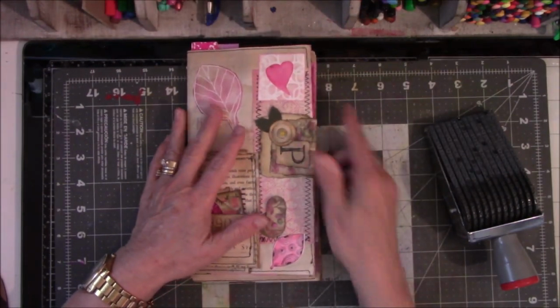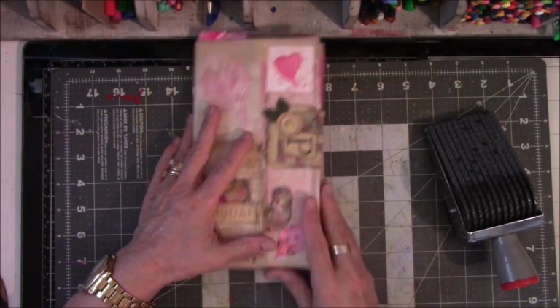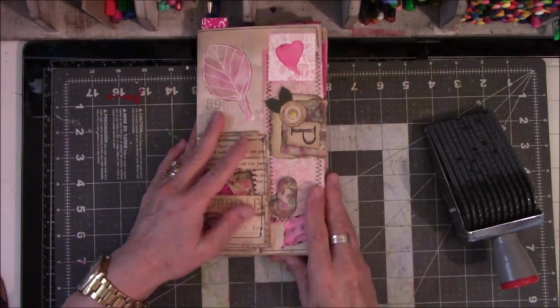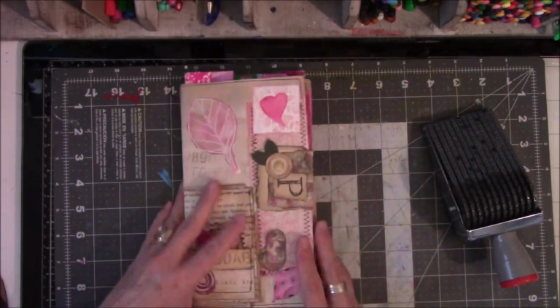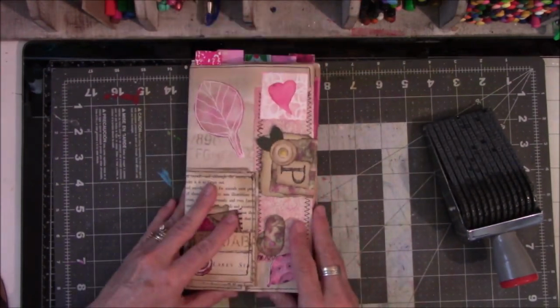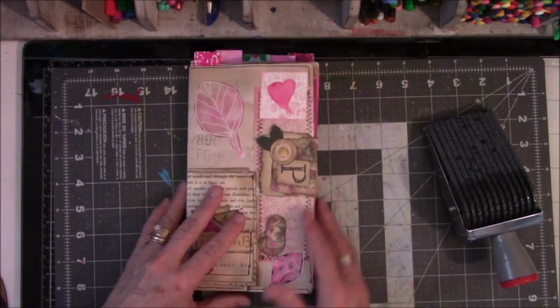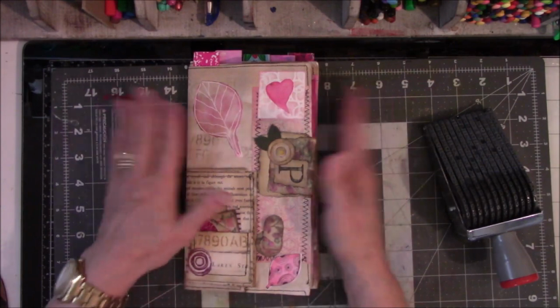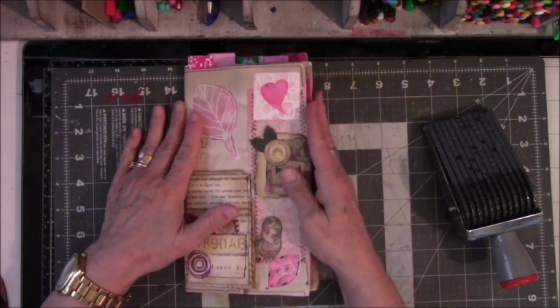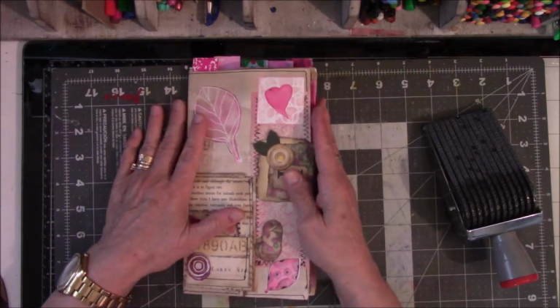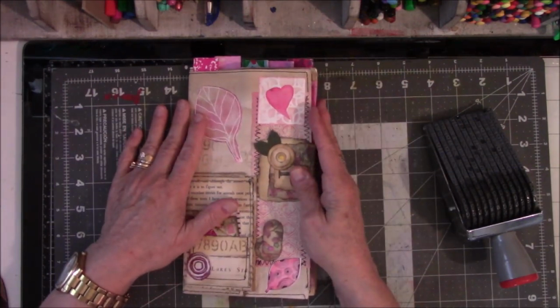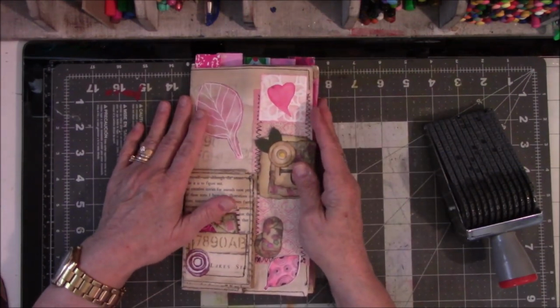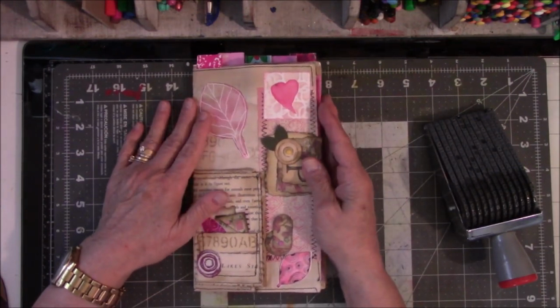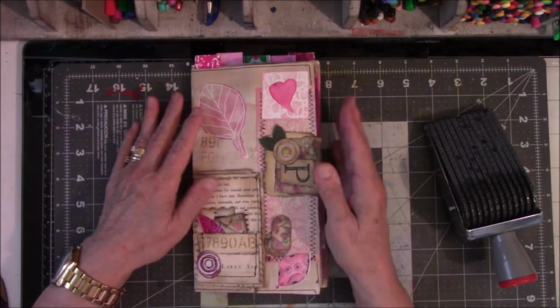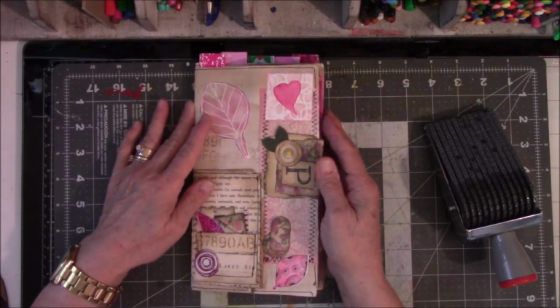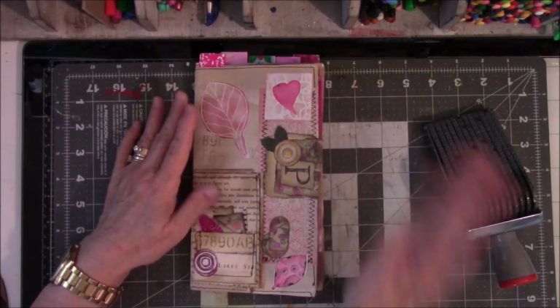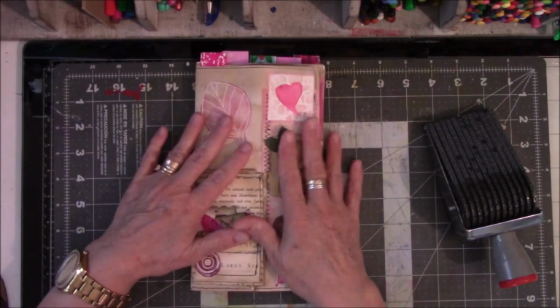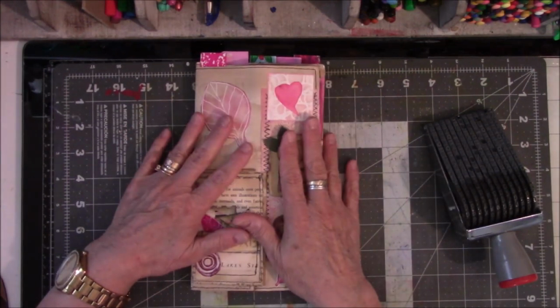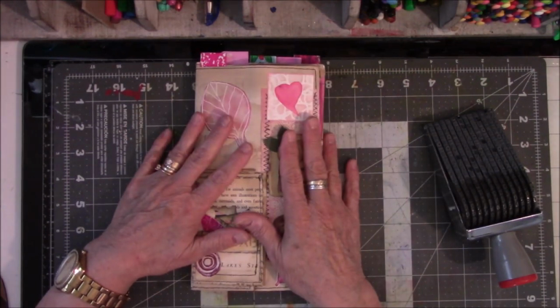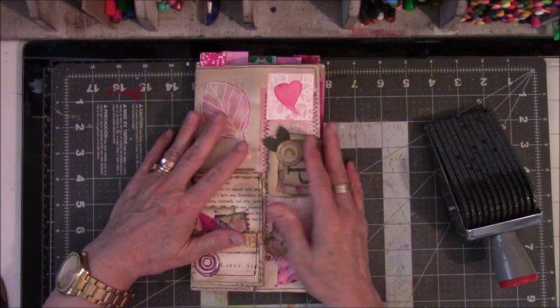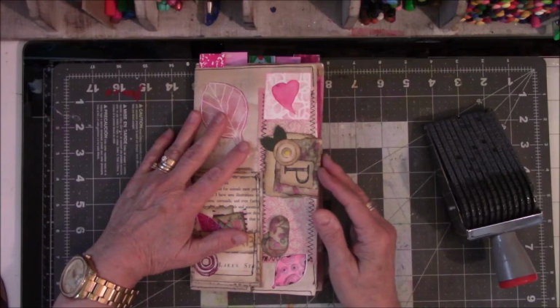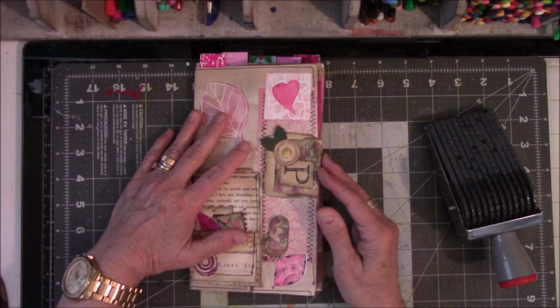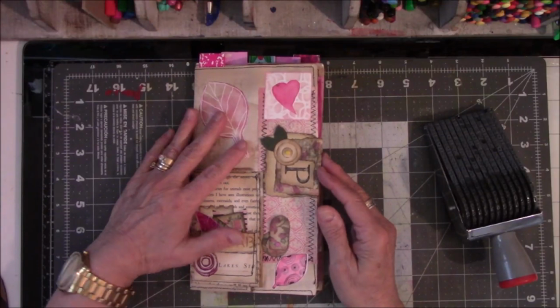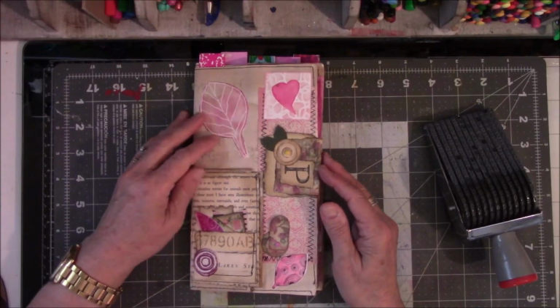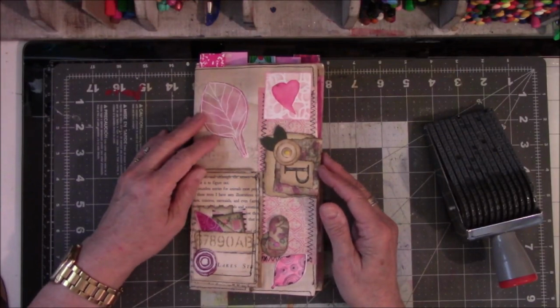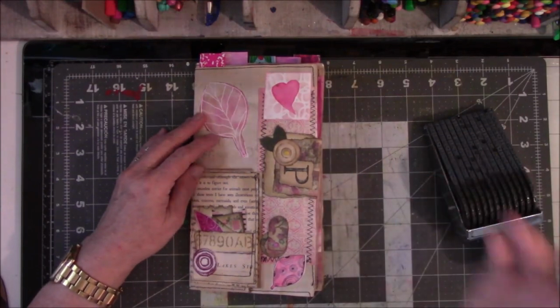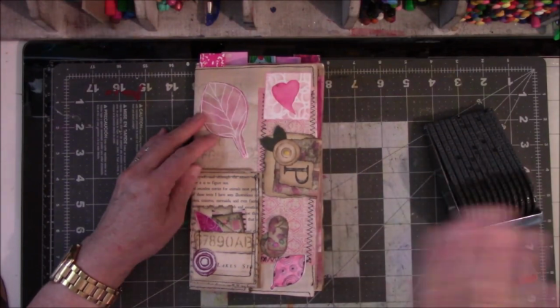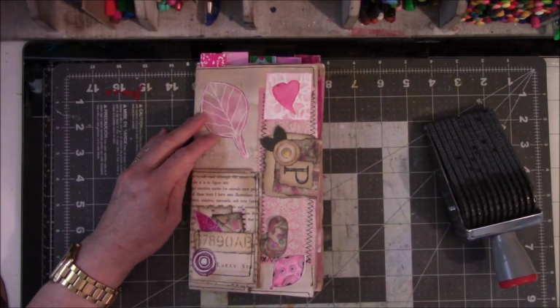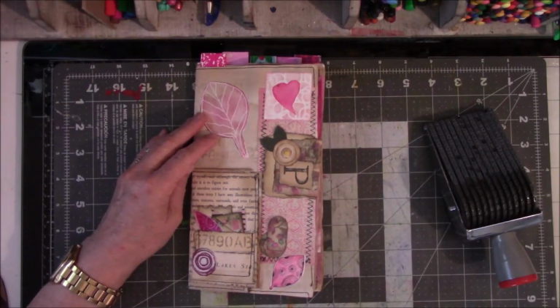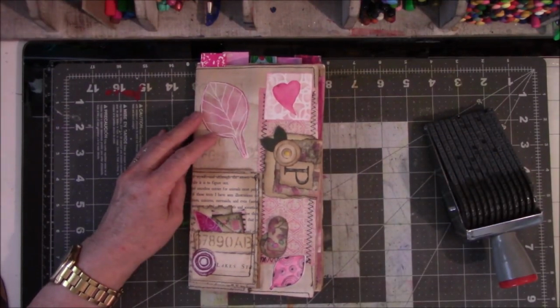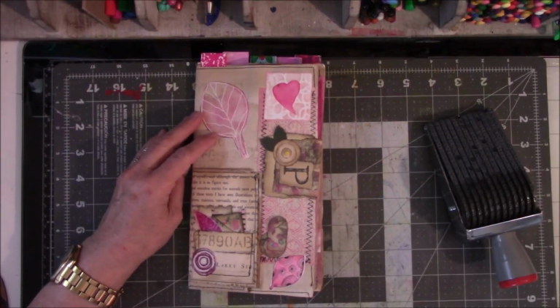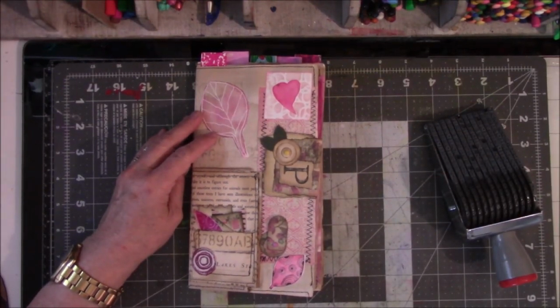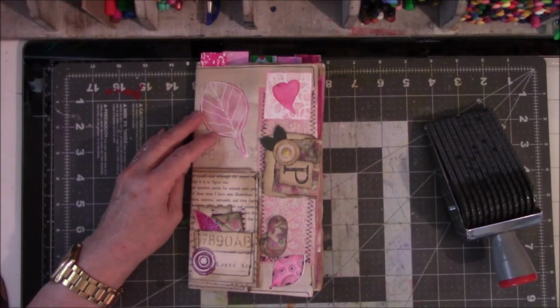Alright guys, so here is the pink signature. I hope you enjoyed it, despite the dogs. Next will be the purples. Stay tuned. Thanks for watching, everybody. Bye.